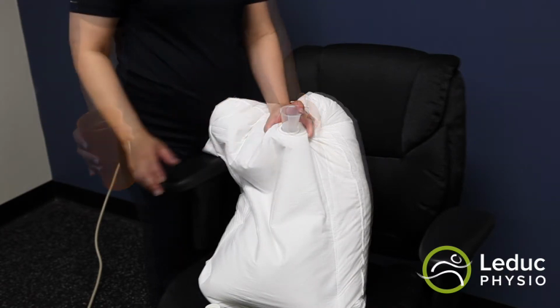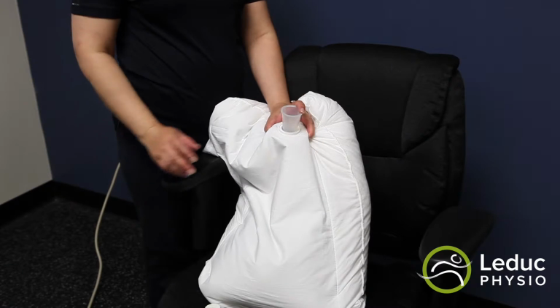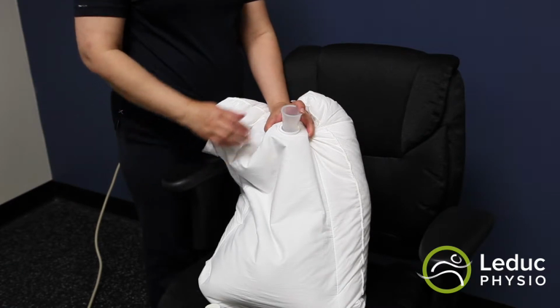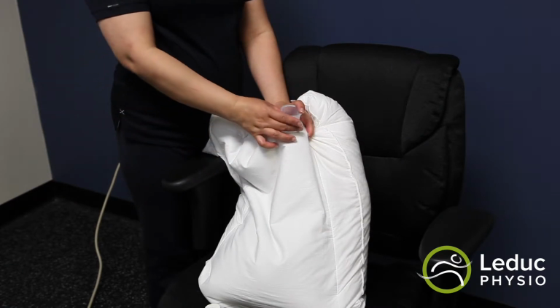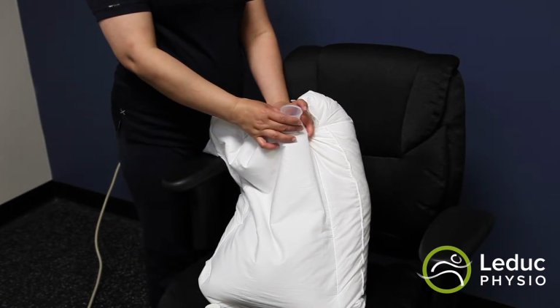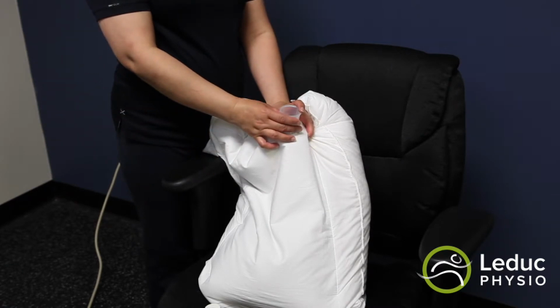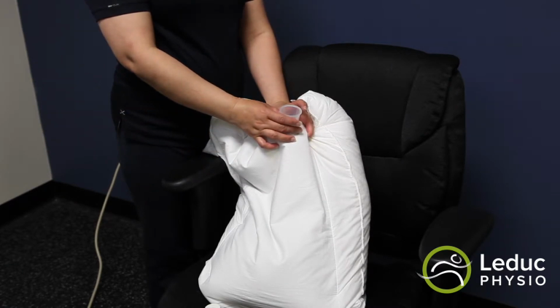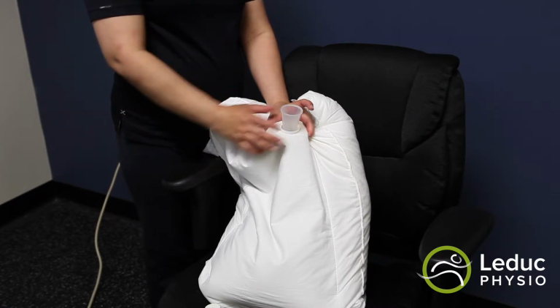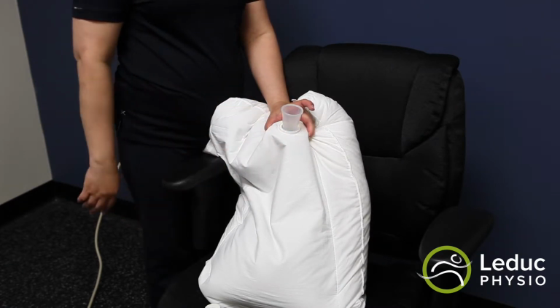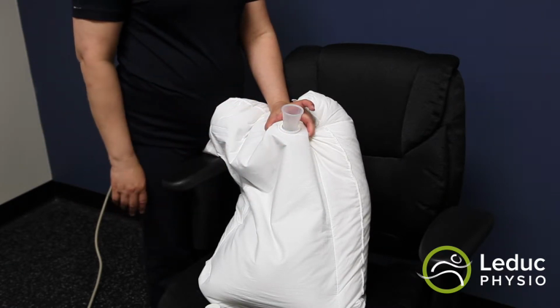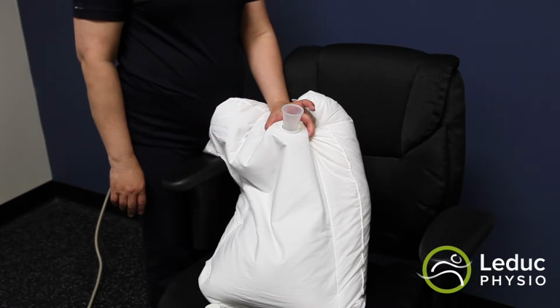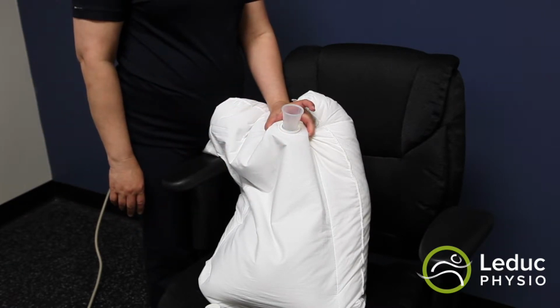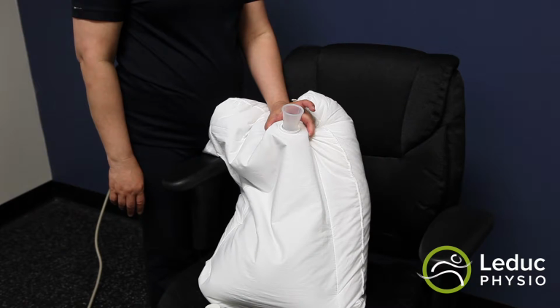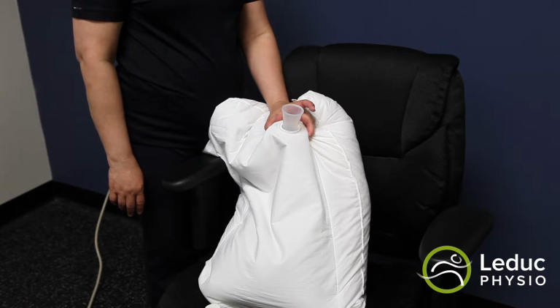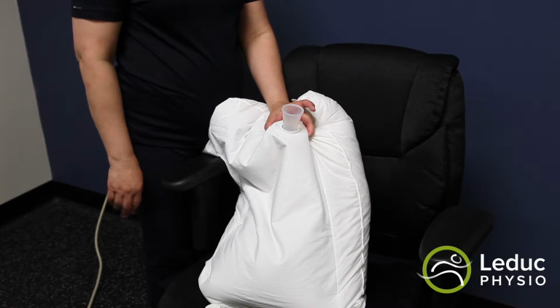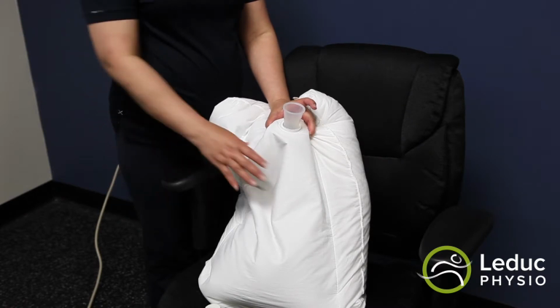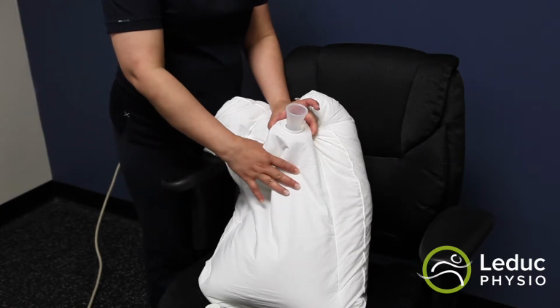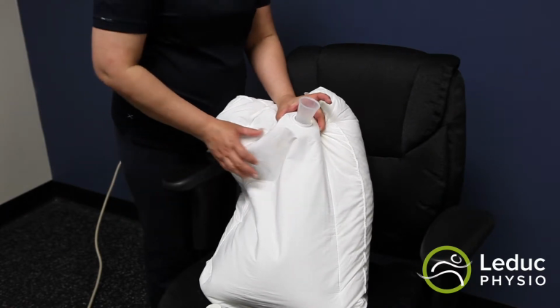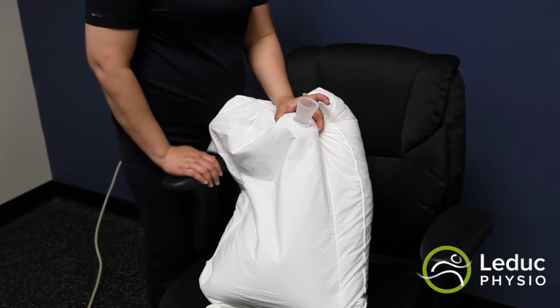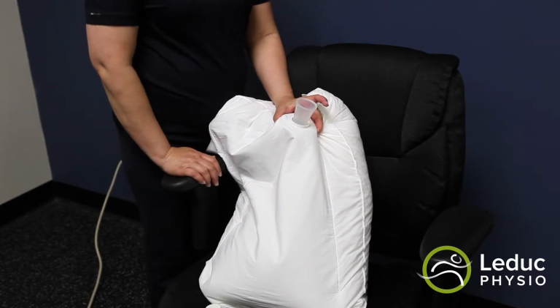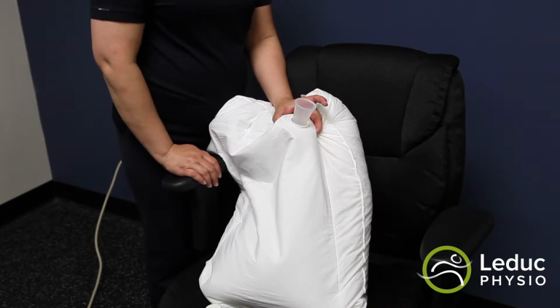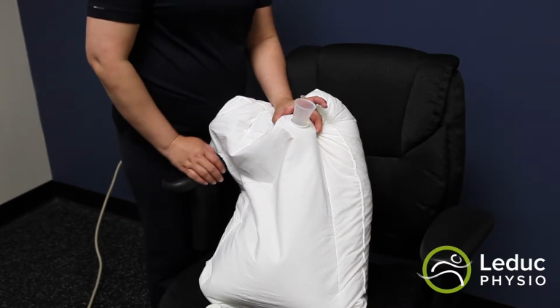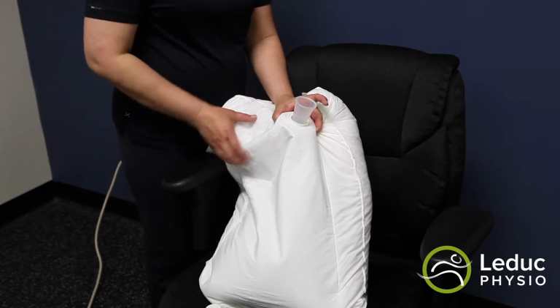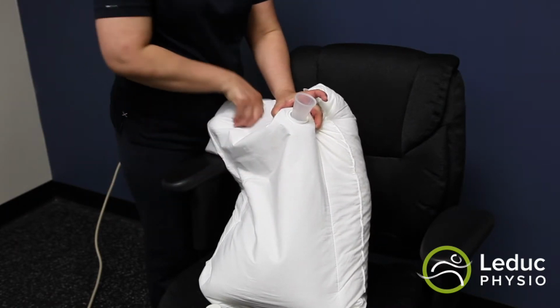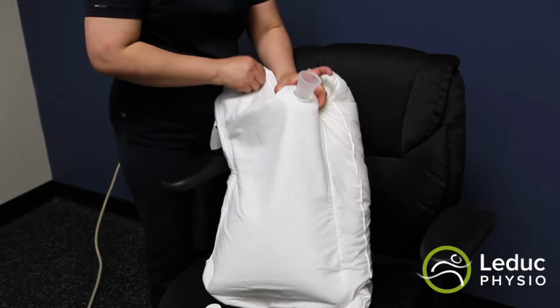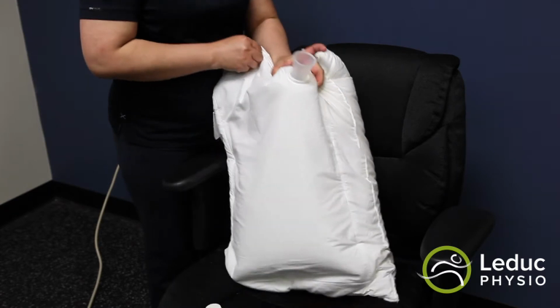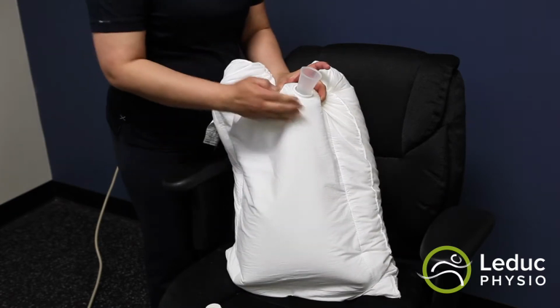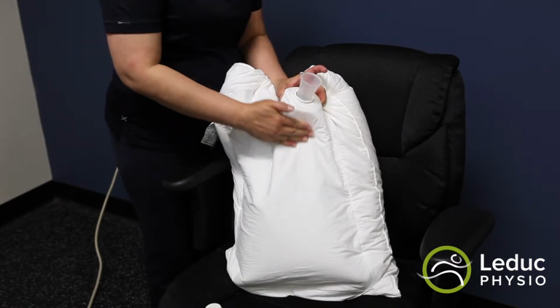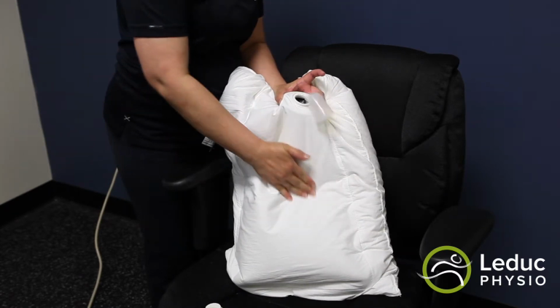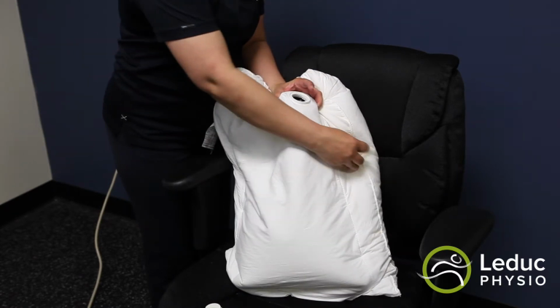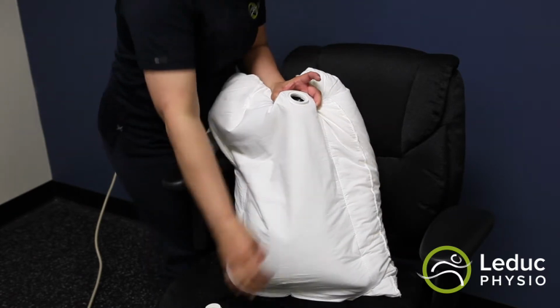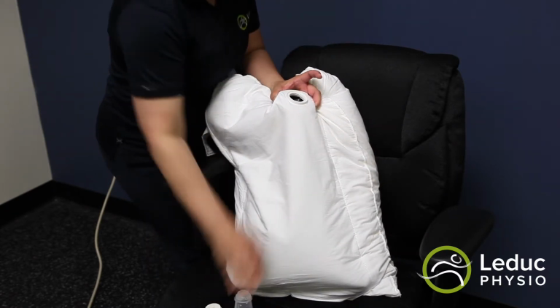Once the Waterform pillow is filled to the desired firmness with the valve cap off, you need to remove the air pockets from the water pouch. Hold the Waterform pillow upright and gently push your fingers down the pillow to the top level of the water.